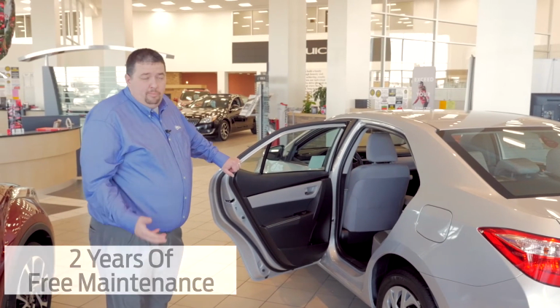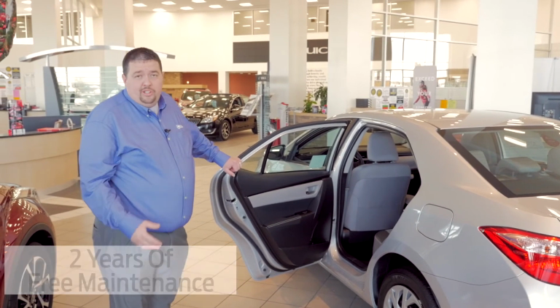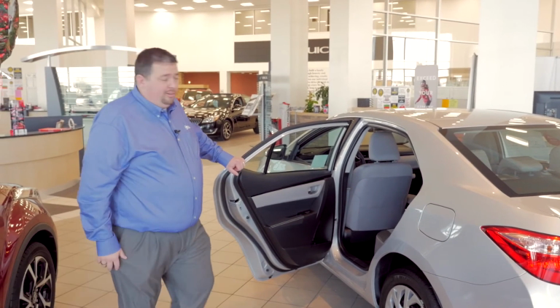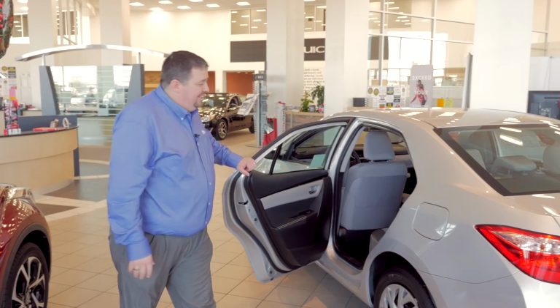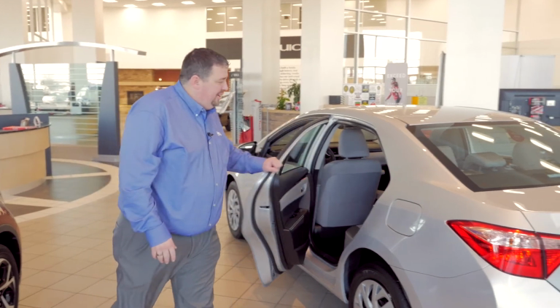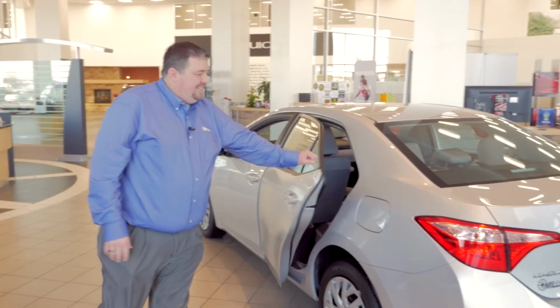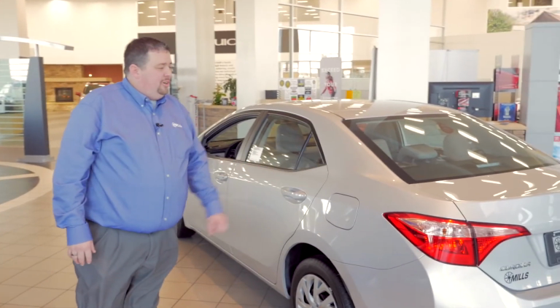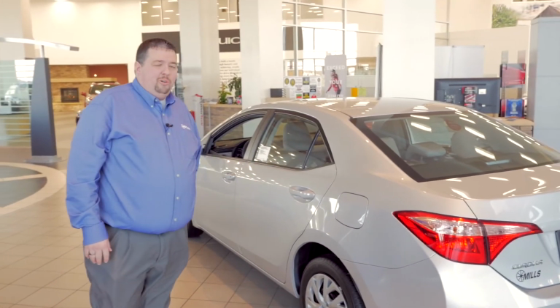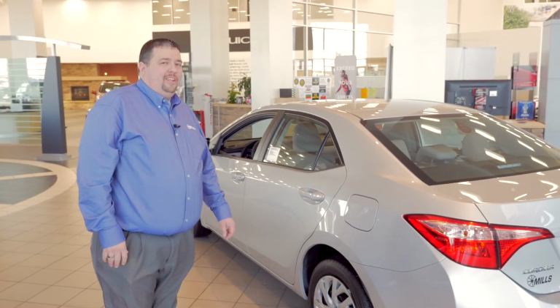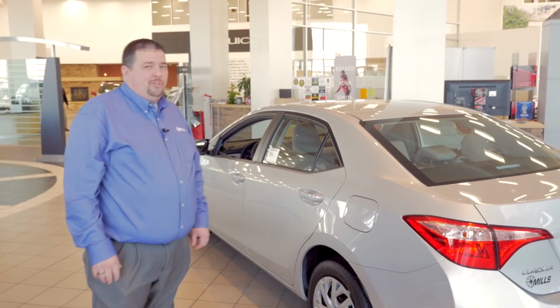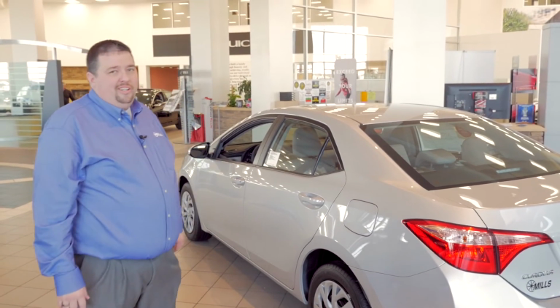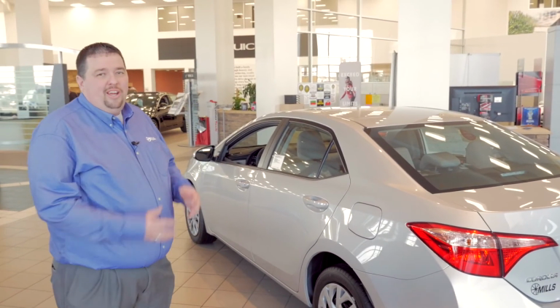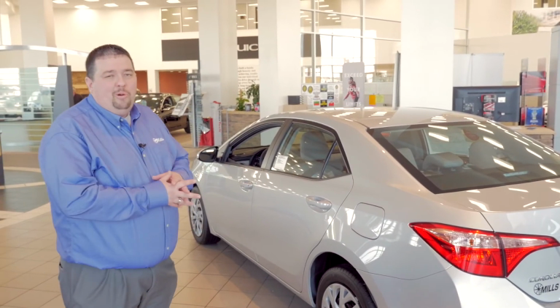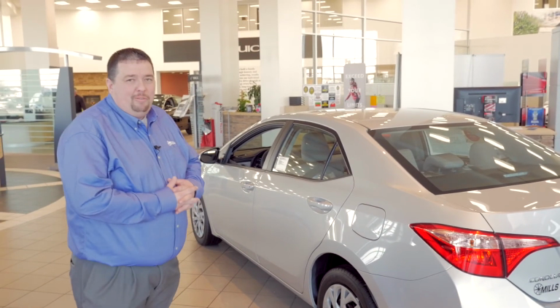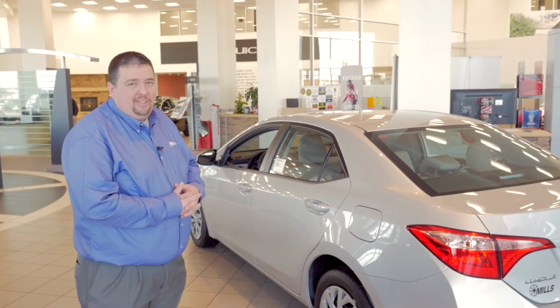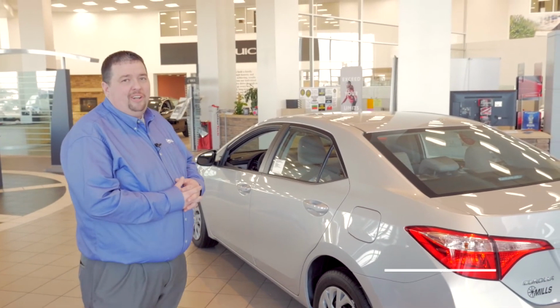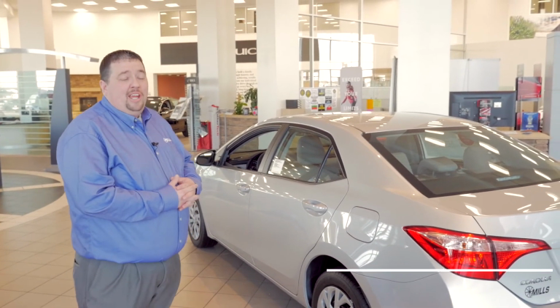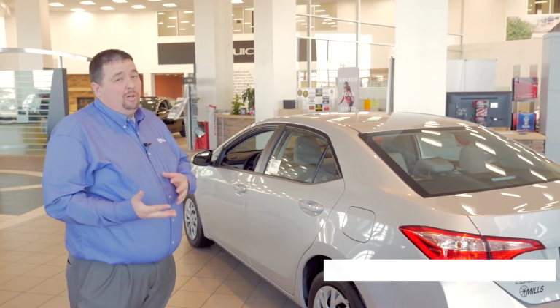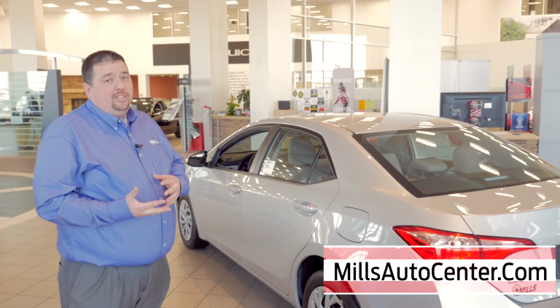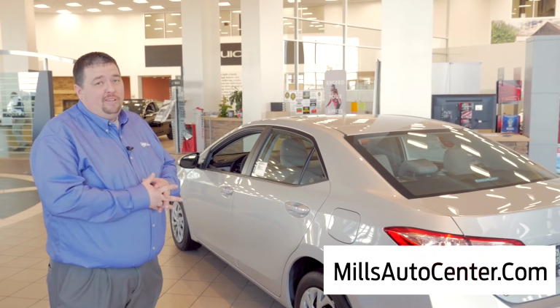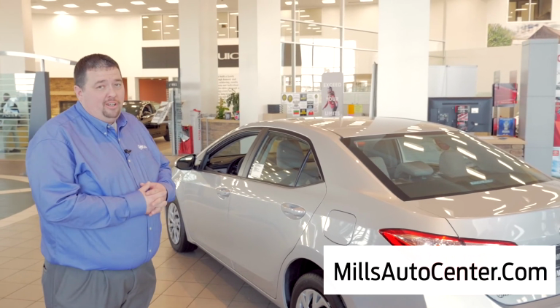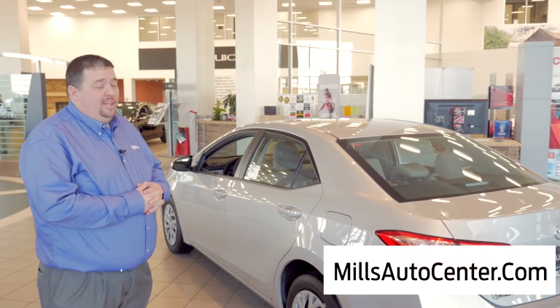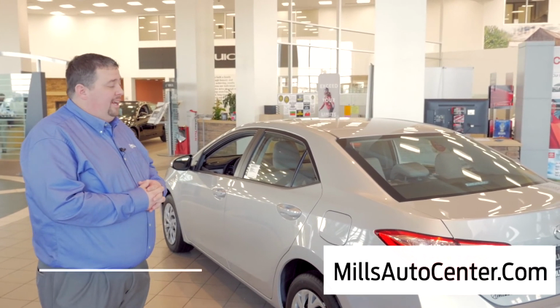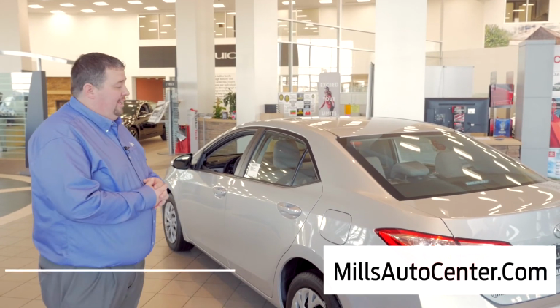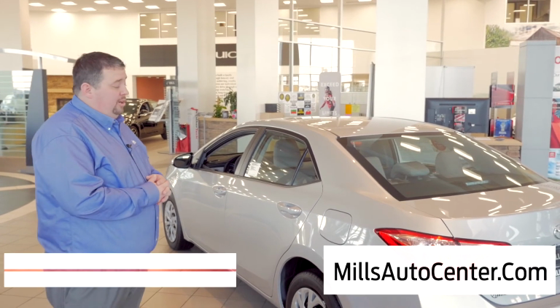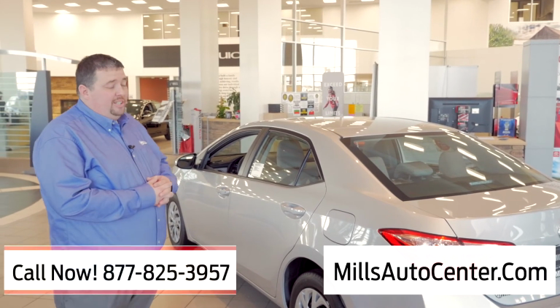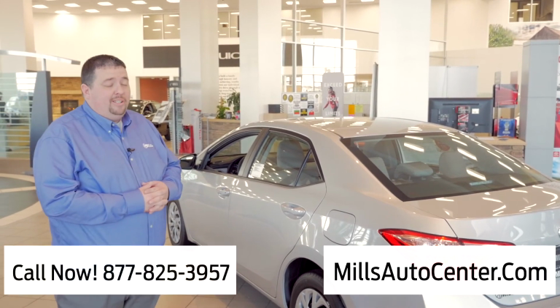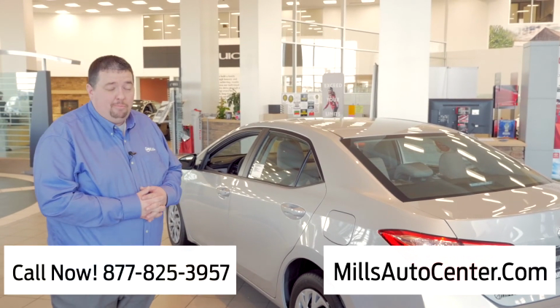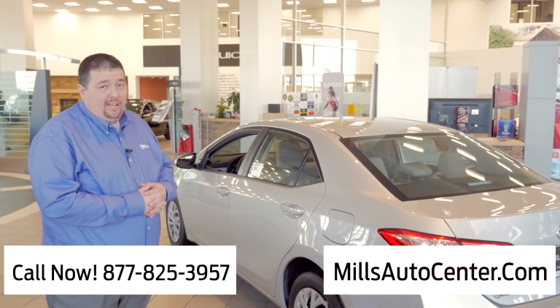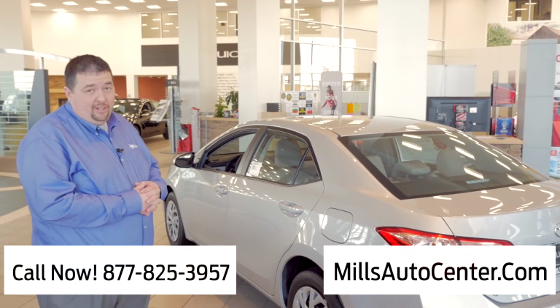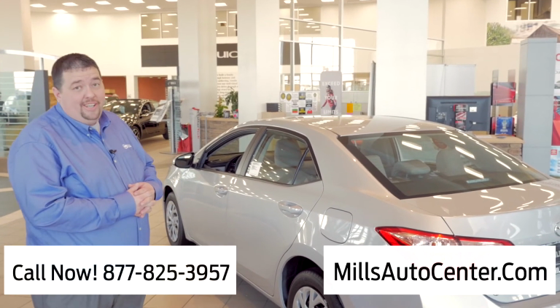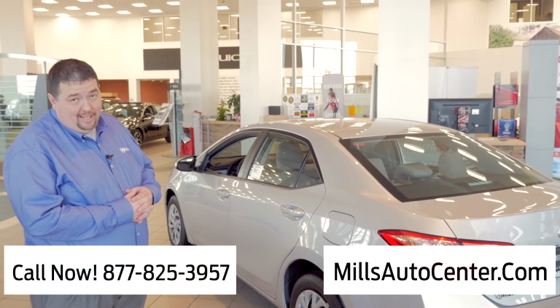What more could you ask for? 2018 Toyota Corolla, thanks for joining us. I'm Wes David with Mills Auto Center. Any more questions, just give us a call or you can email us at MillsAutoCenter.com.